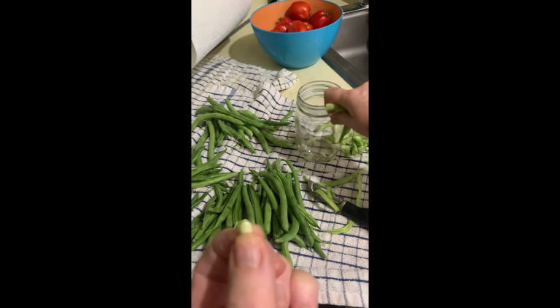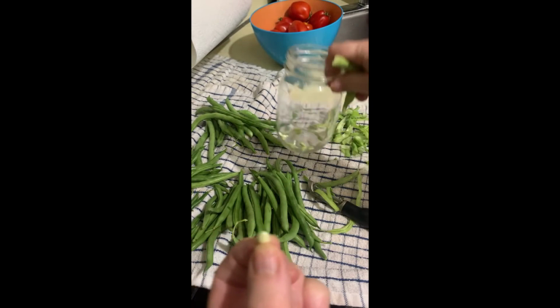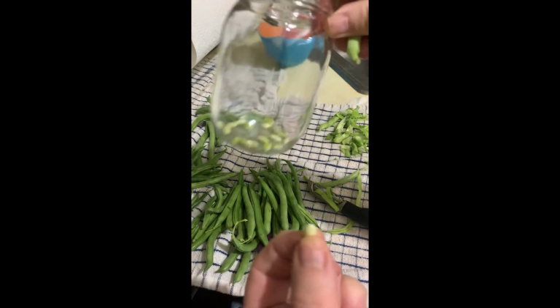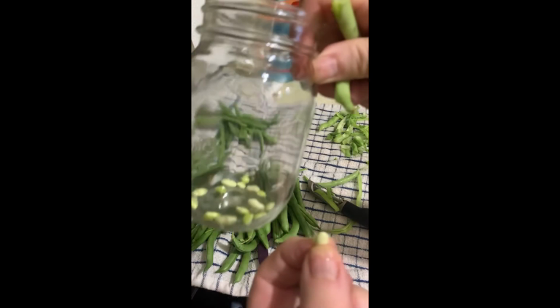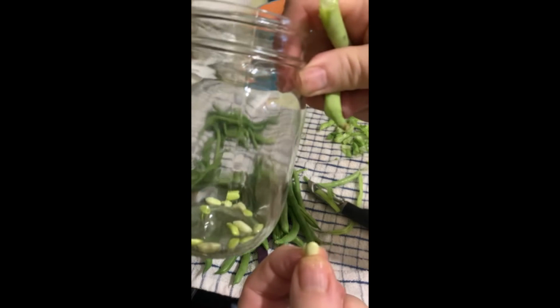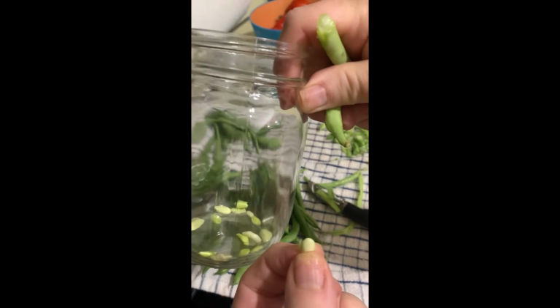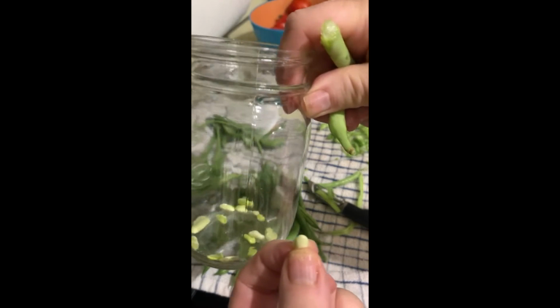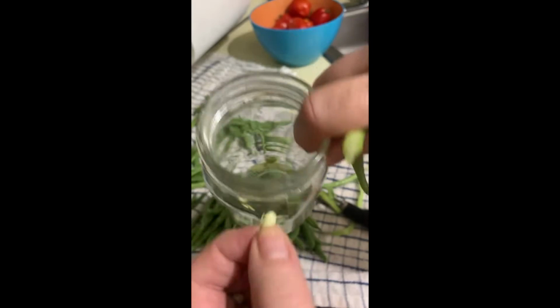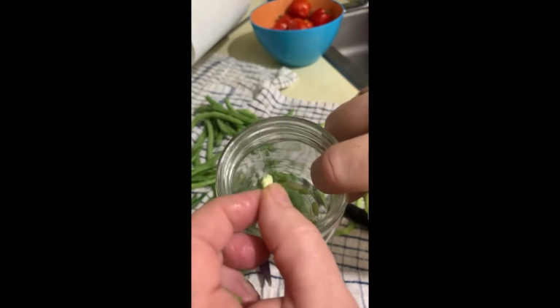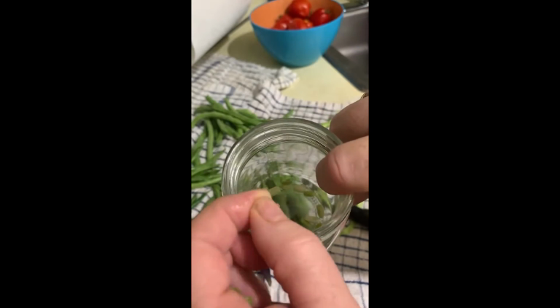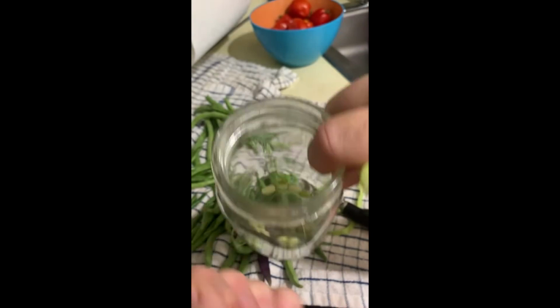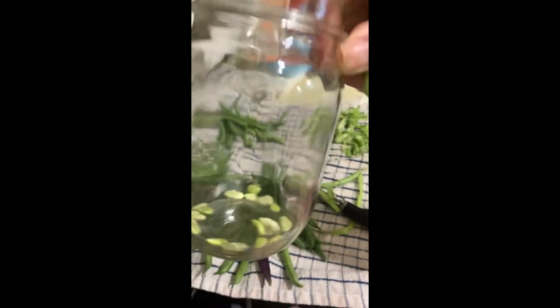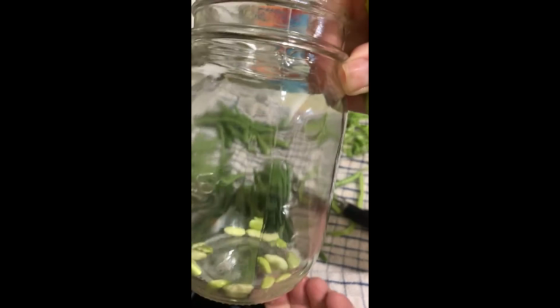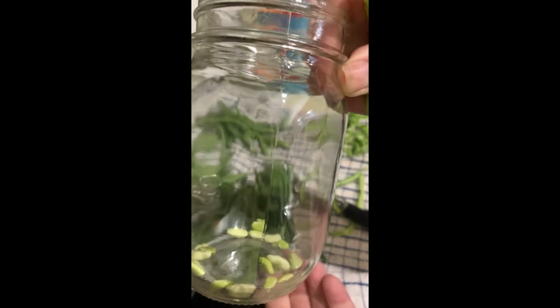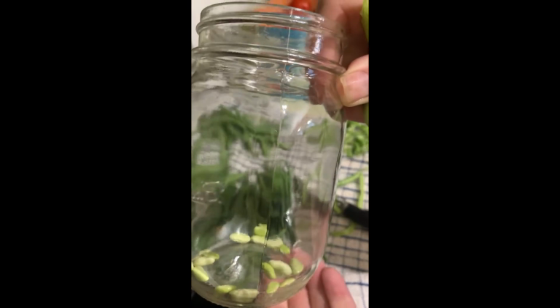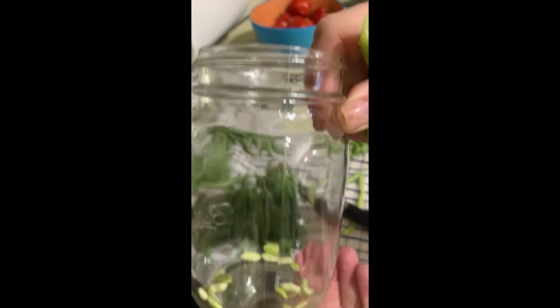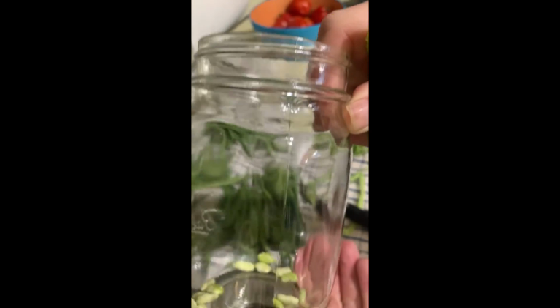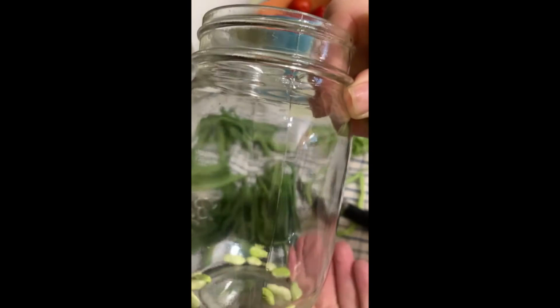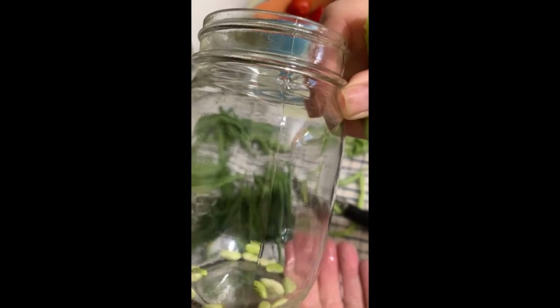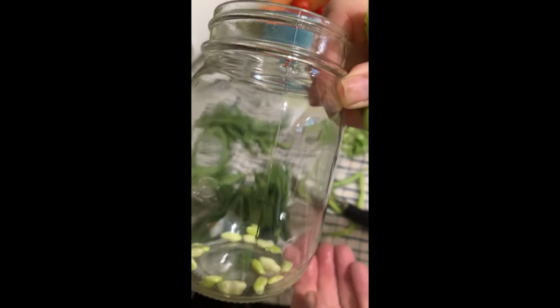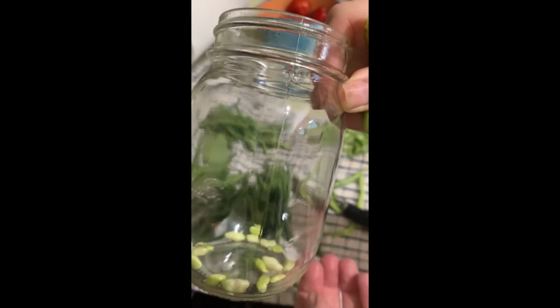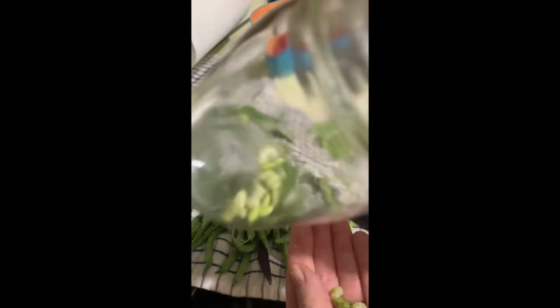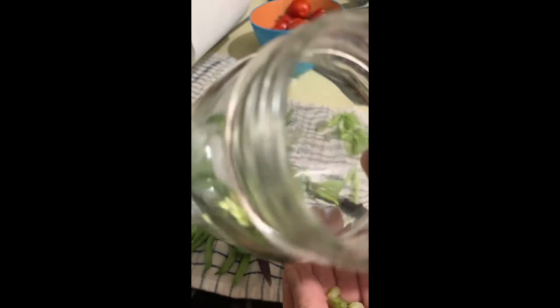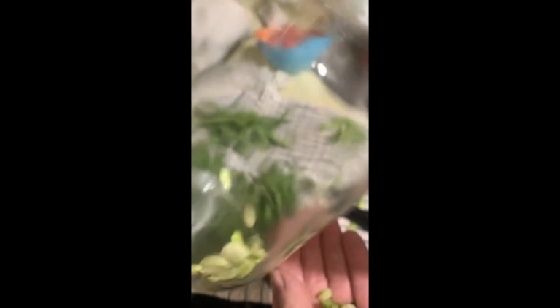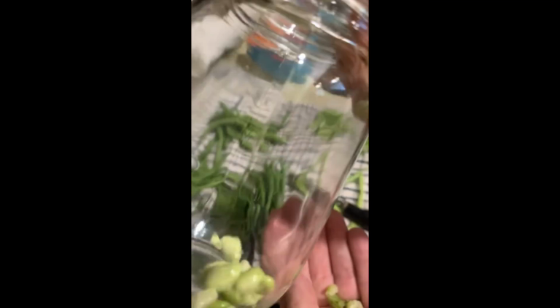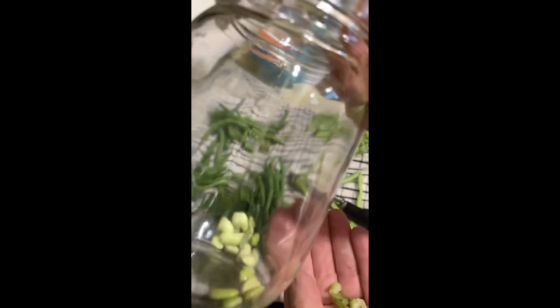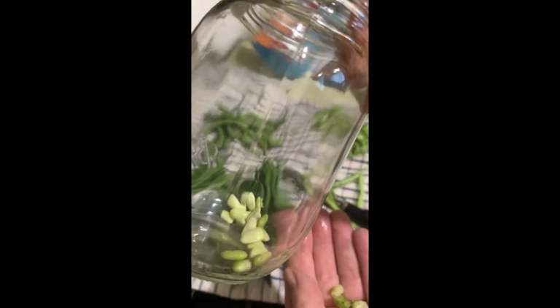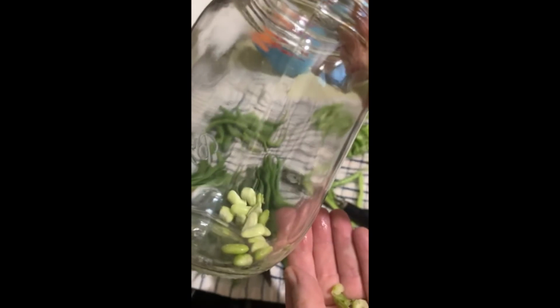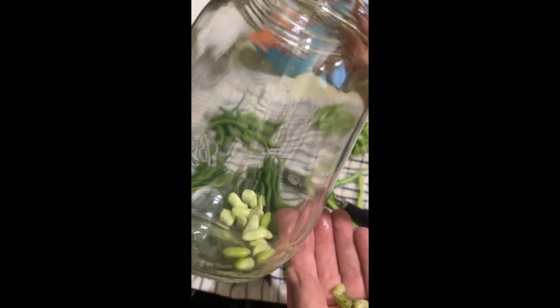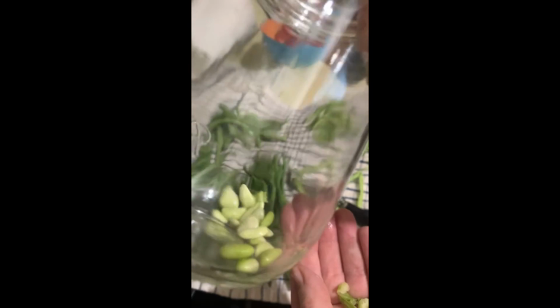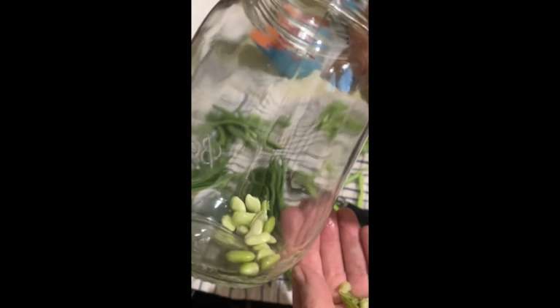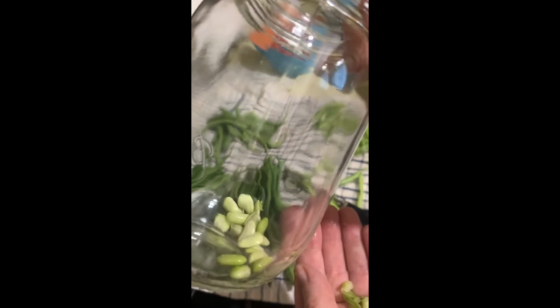I just take a few, put them in here, and add them to a chili, or just put them in your salad. They're delicious.